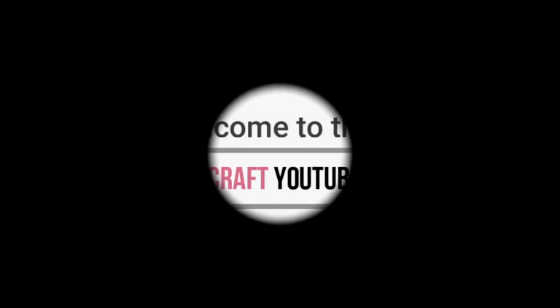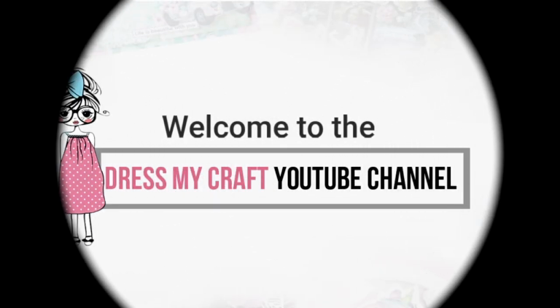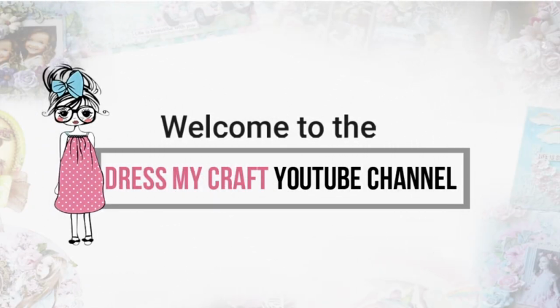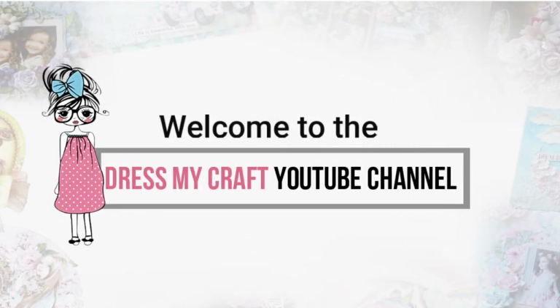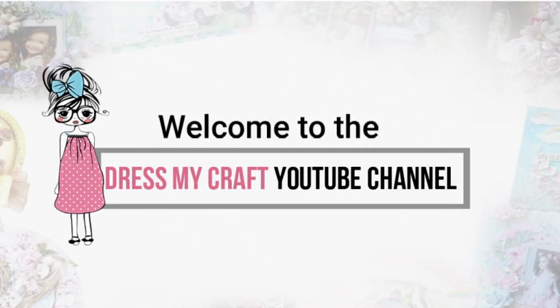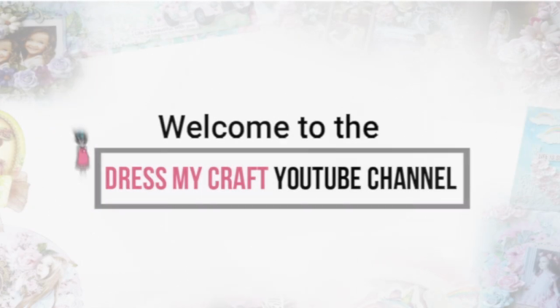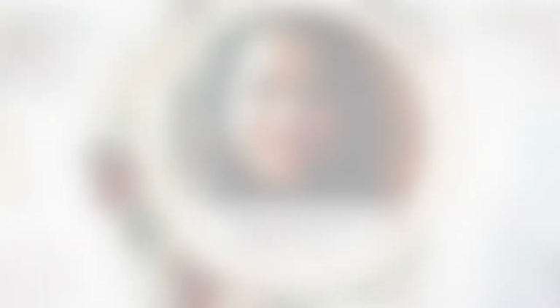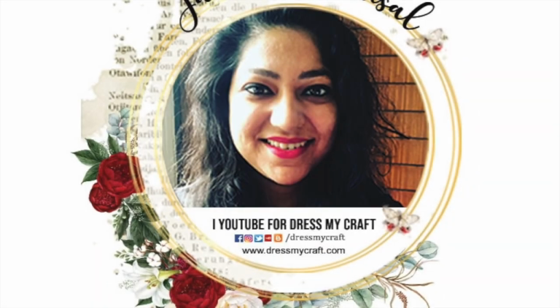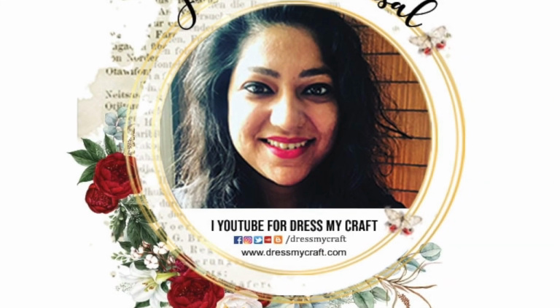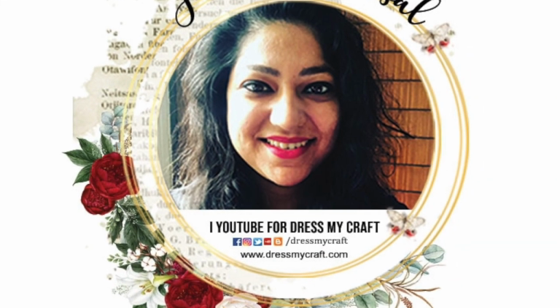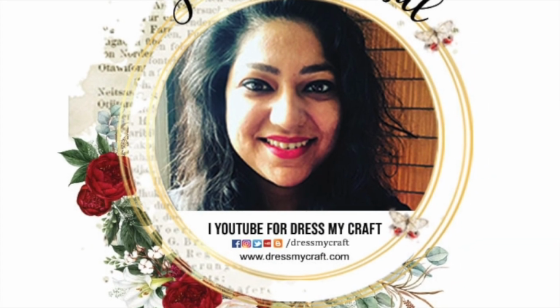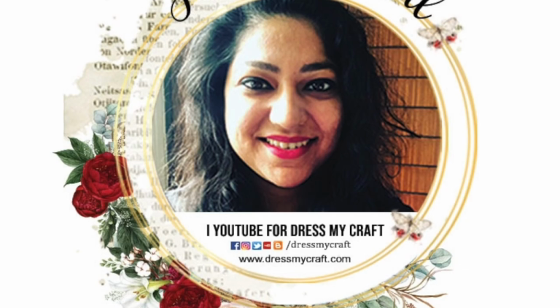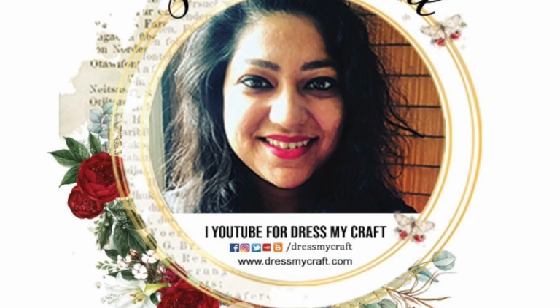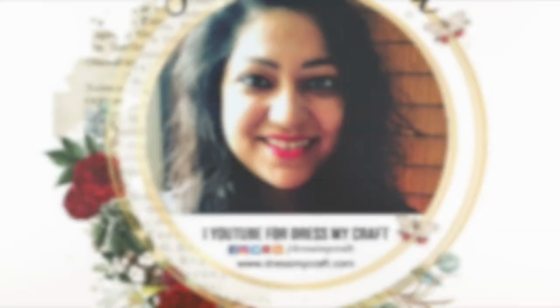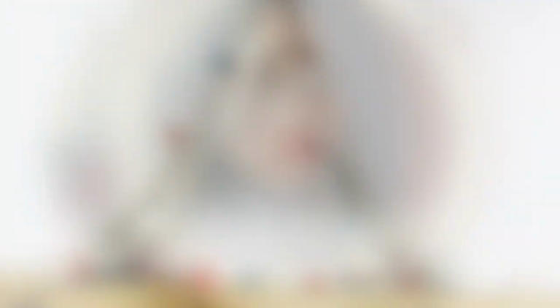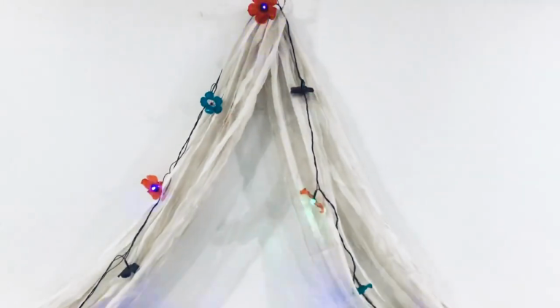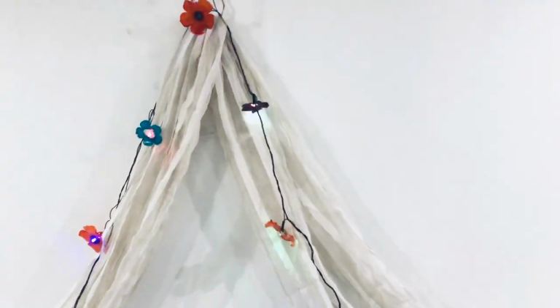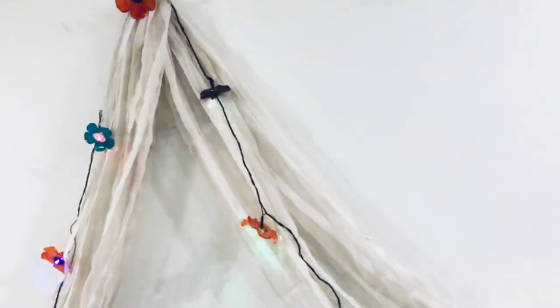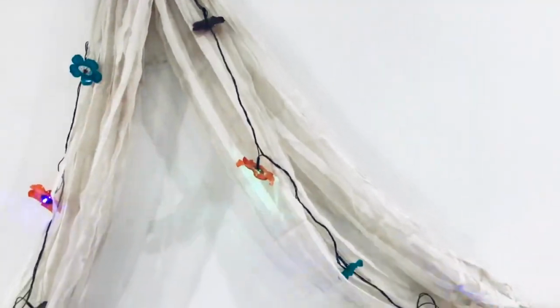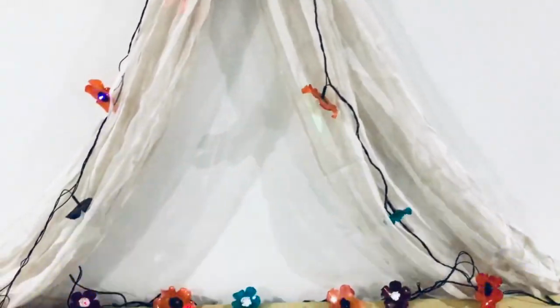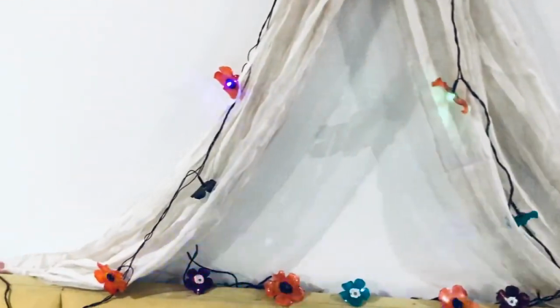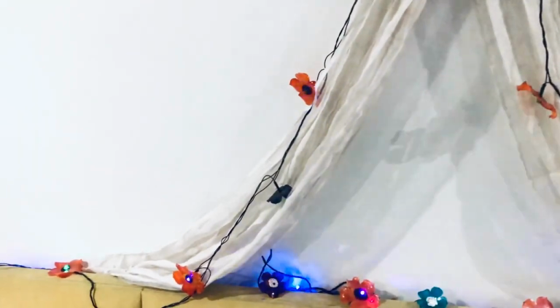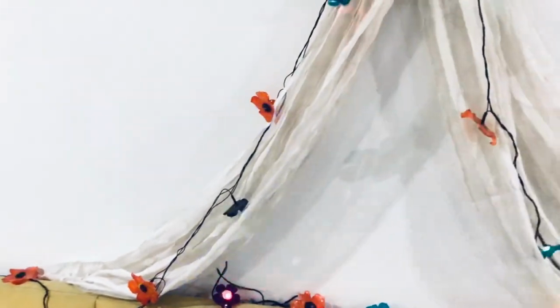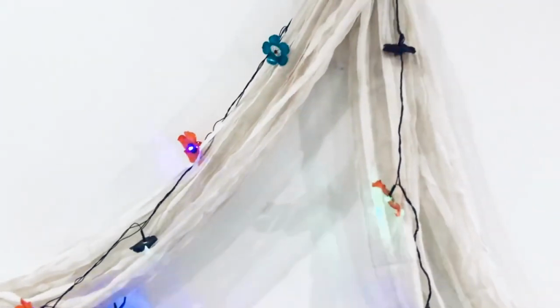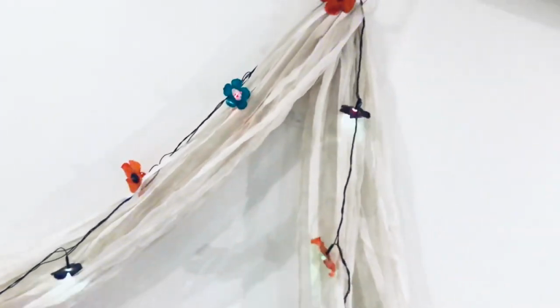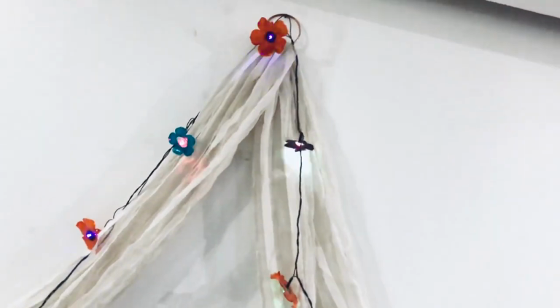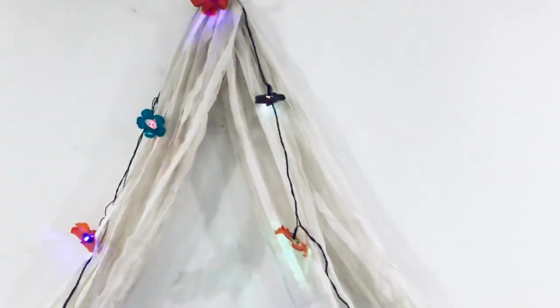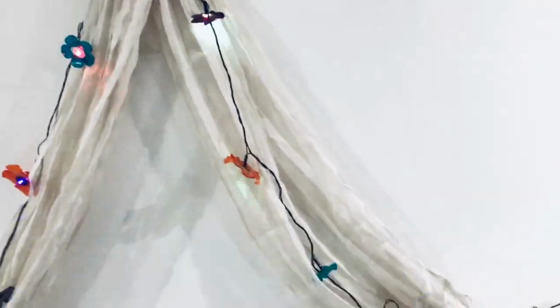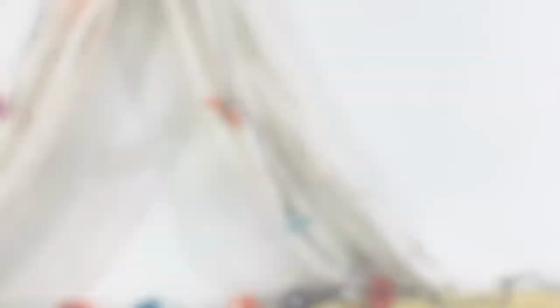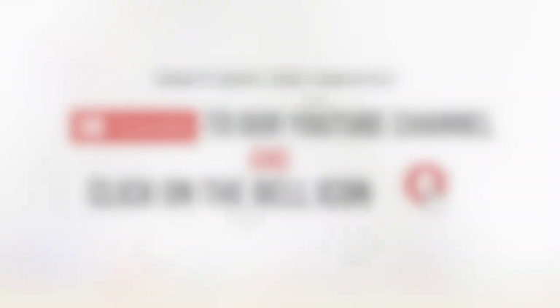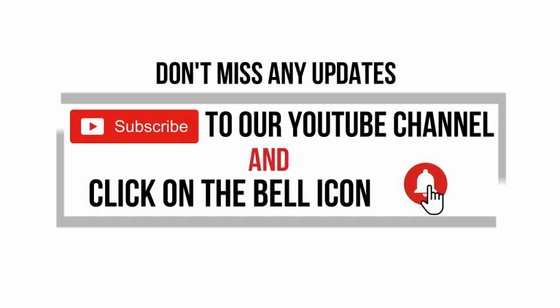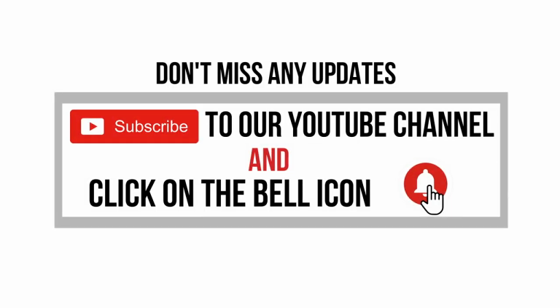Hello everyone, welcome to Dress My Craft. This is video designer Cheshree Dussait. Today I am sharing with you a creative way to make your own floral fairy light string using shrink print sheets from Dress My Craft.